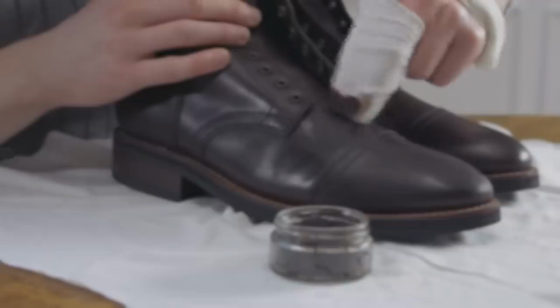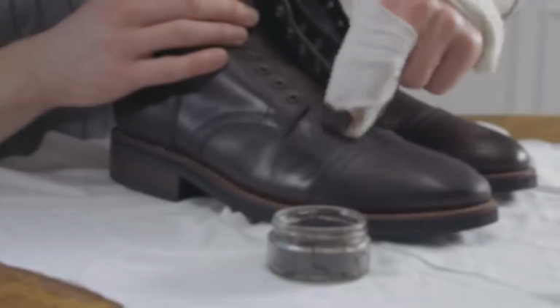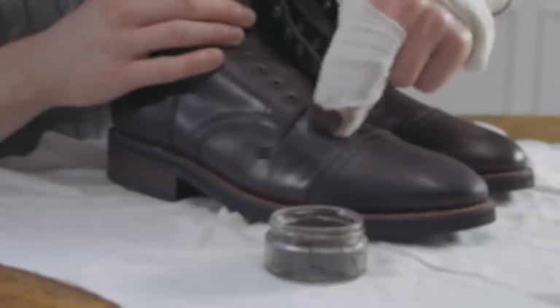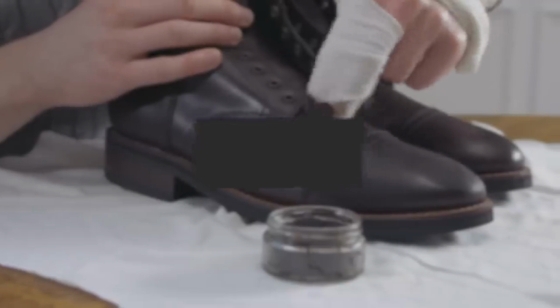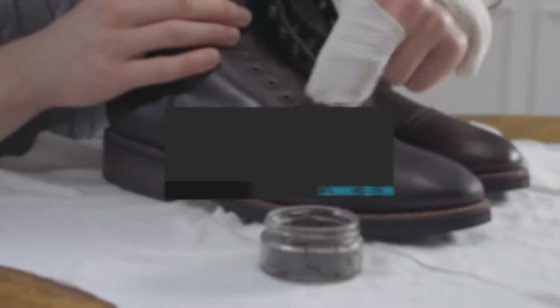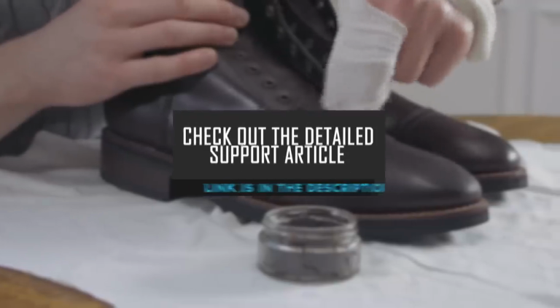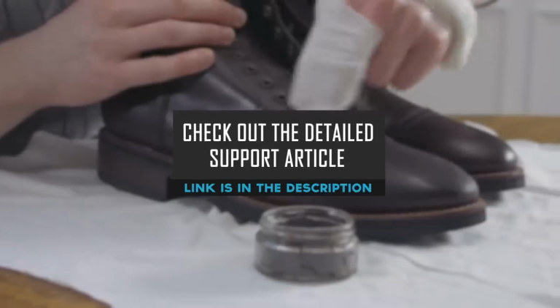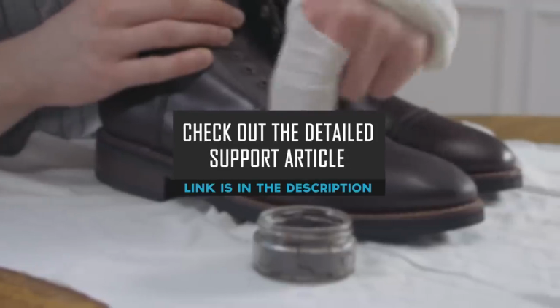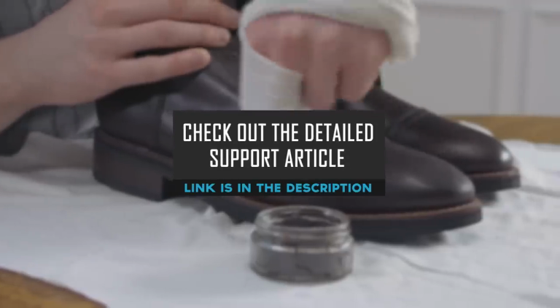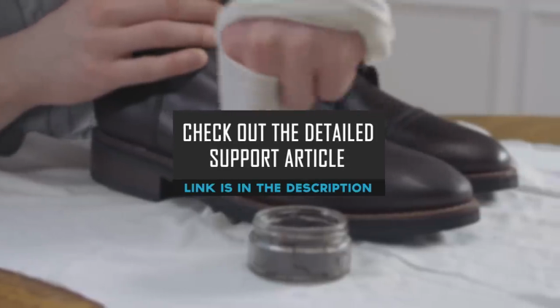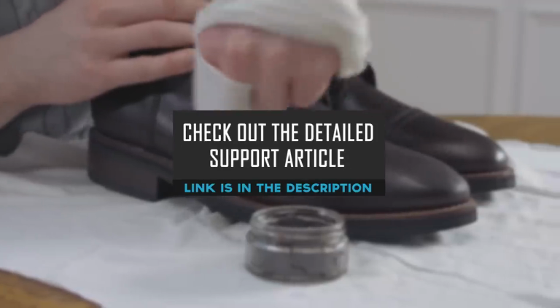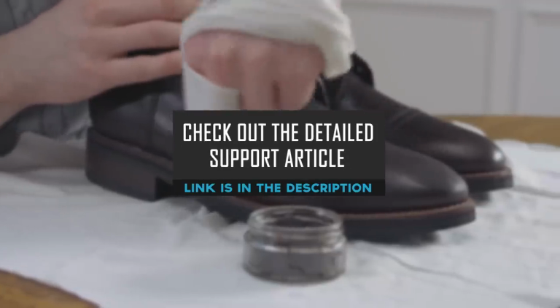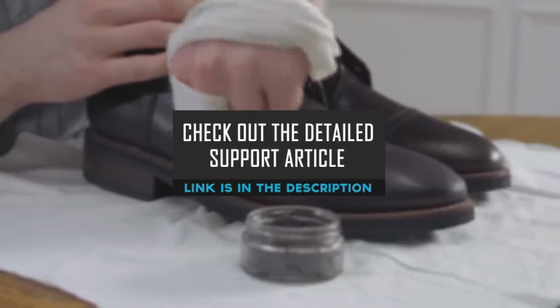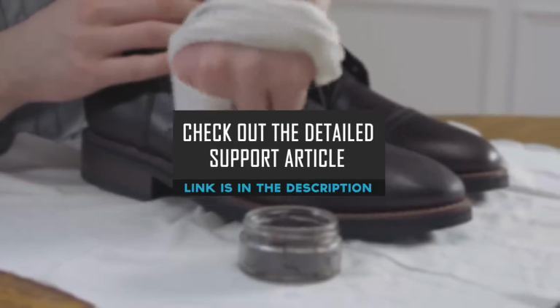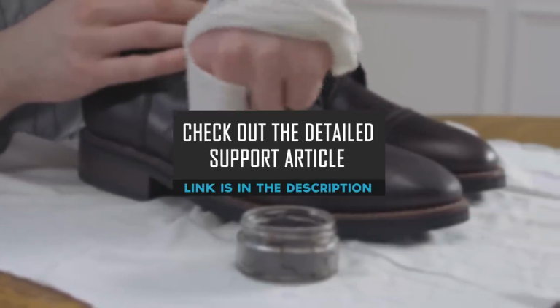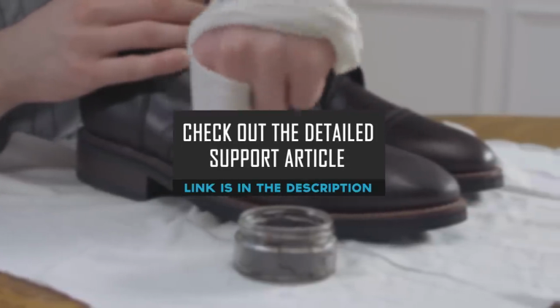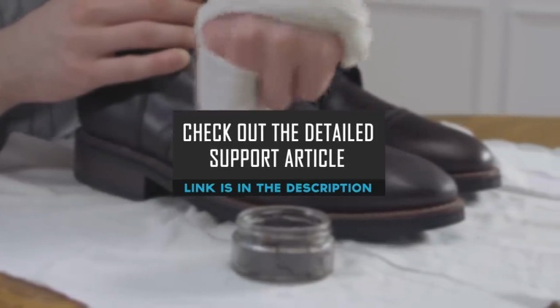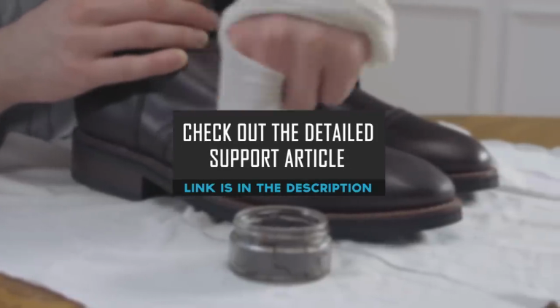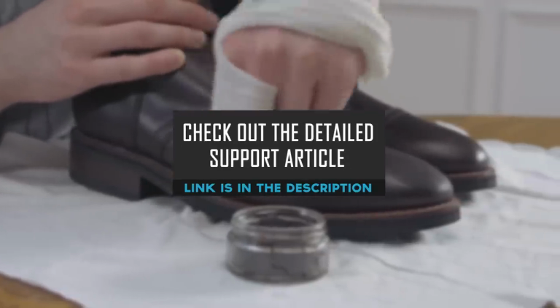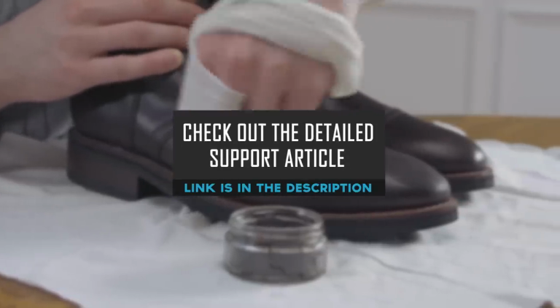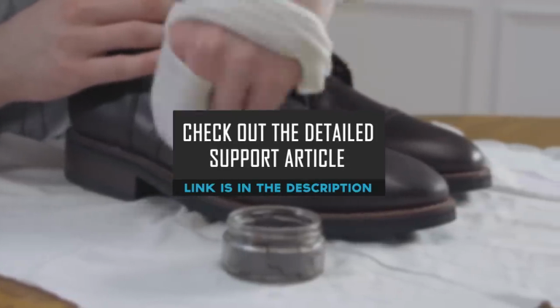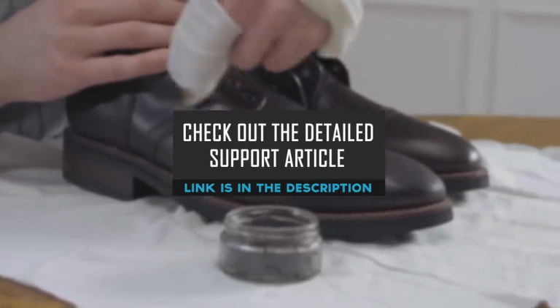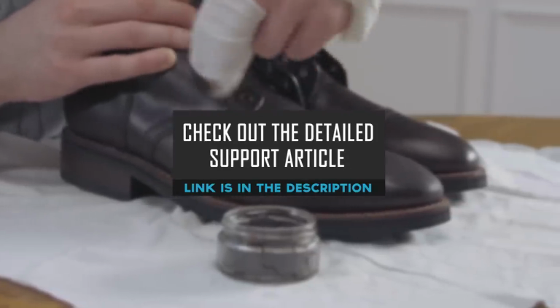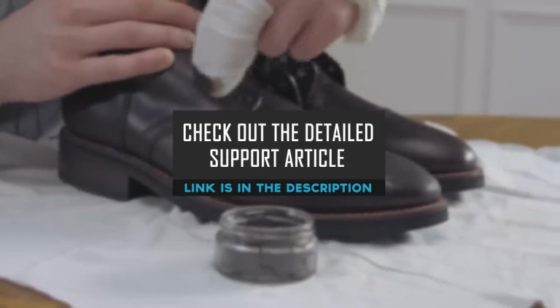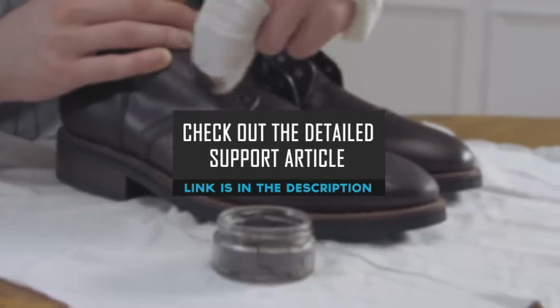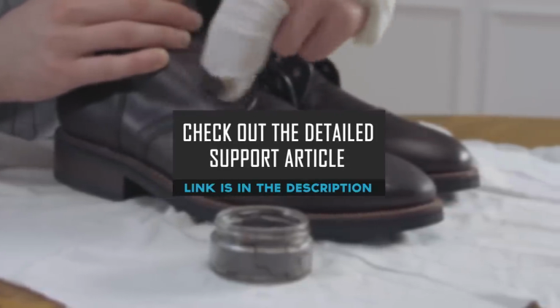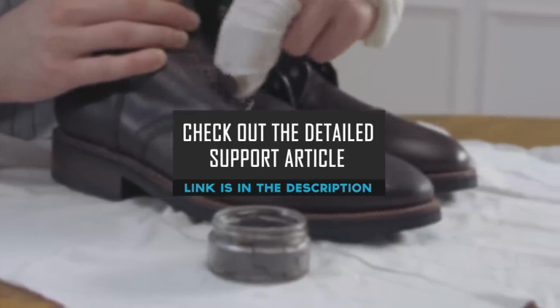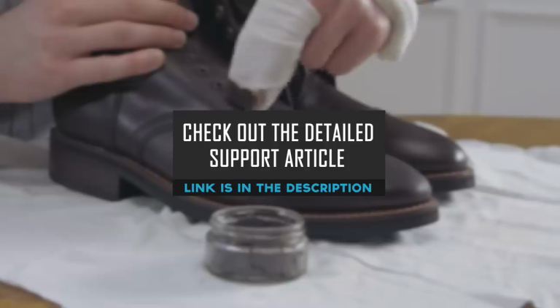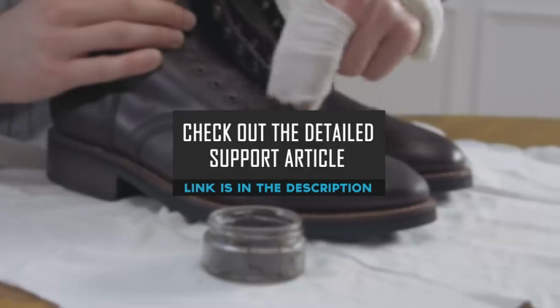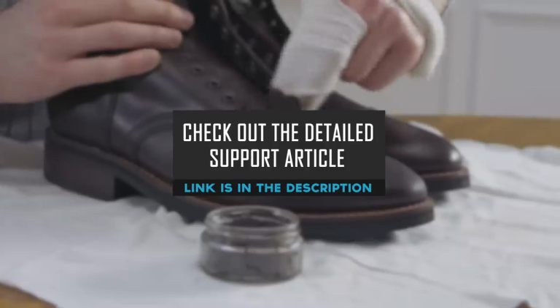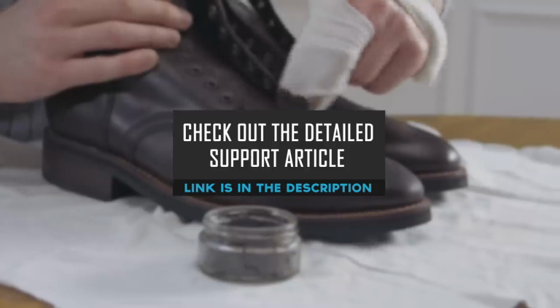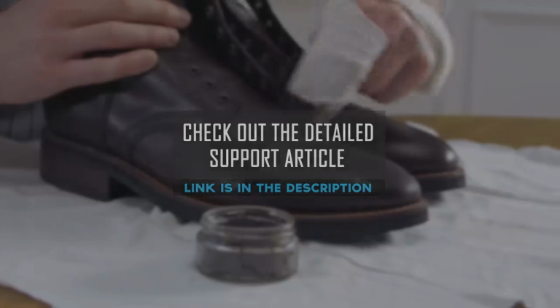For a detailed guide on how to clean, condition, and polish your leather boots, make sure to go check out RealMenRealStyle.com.